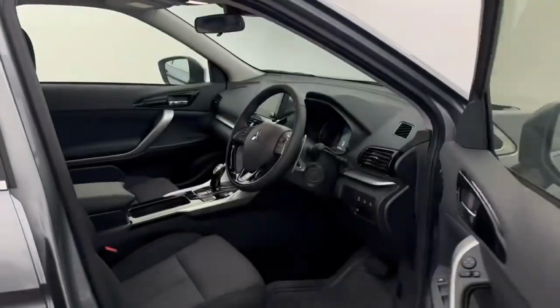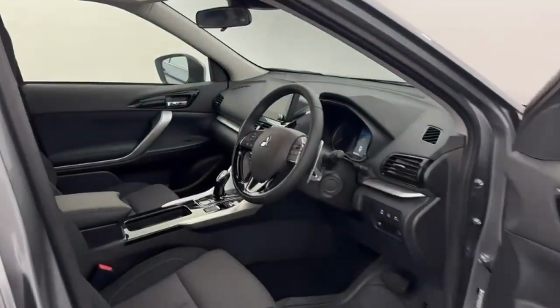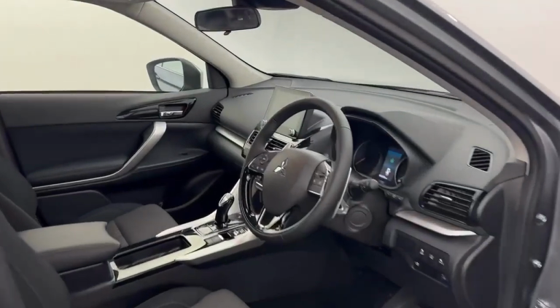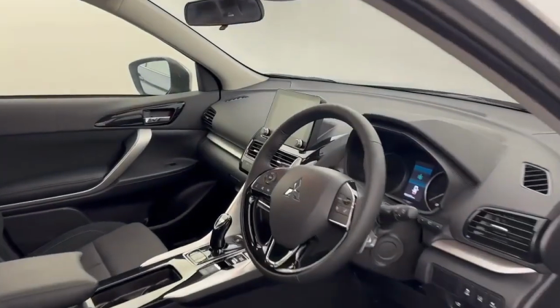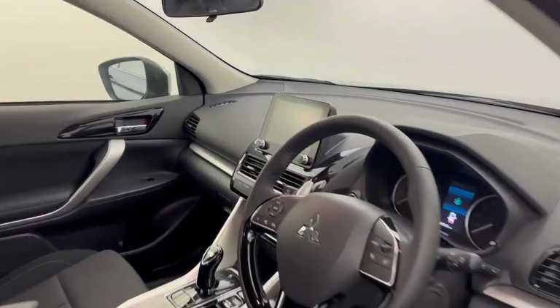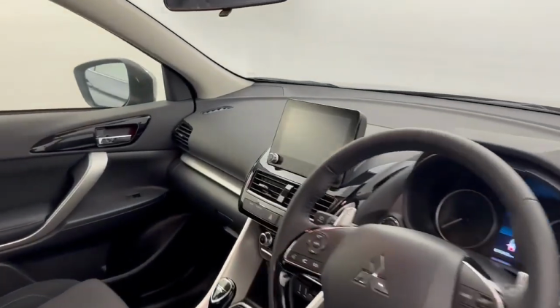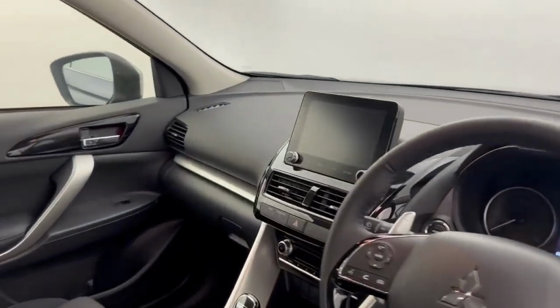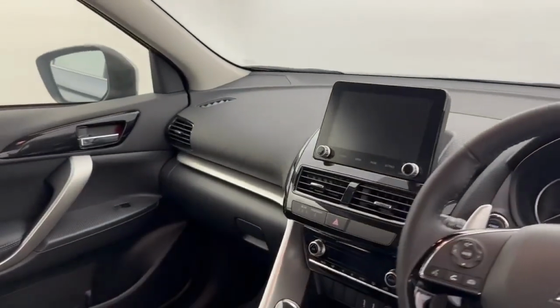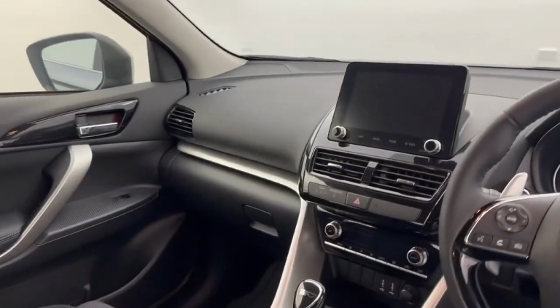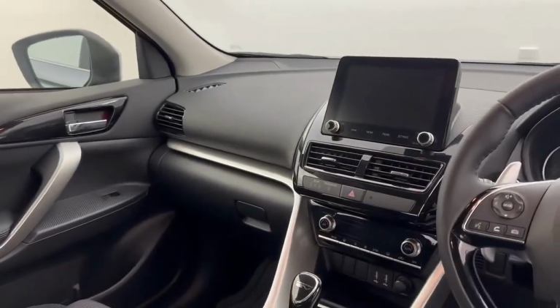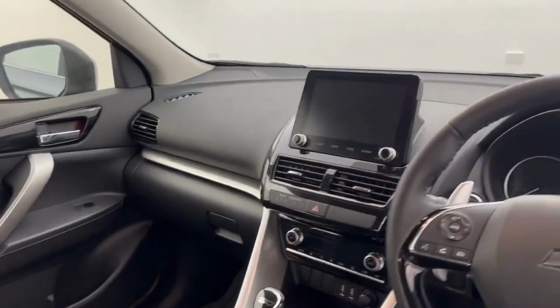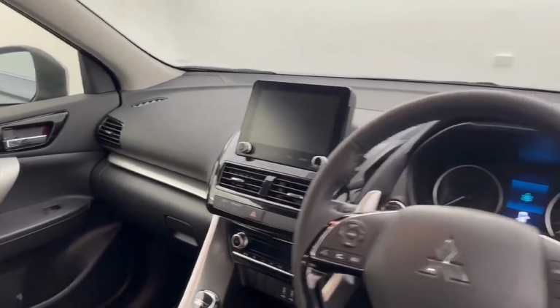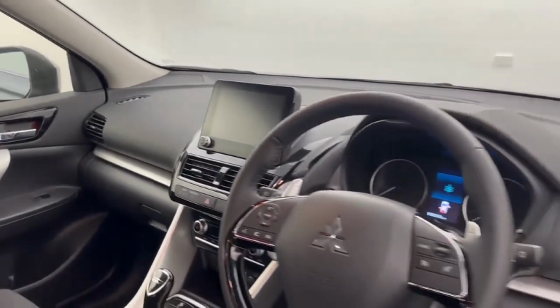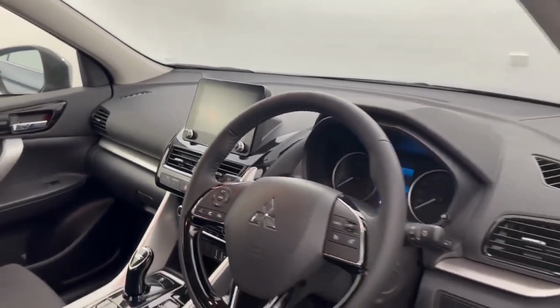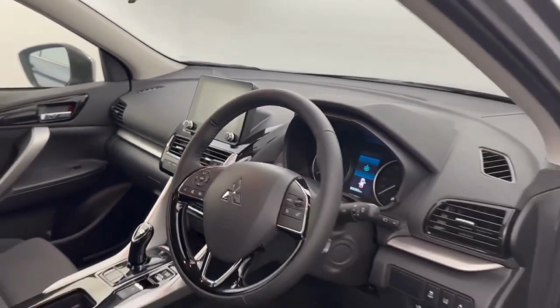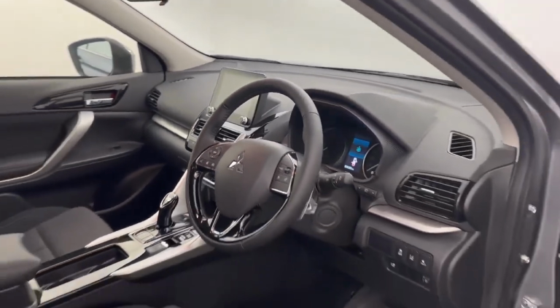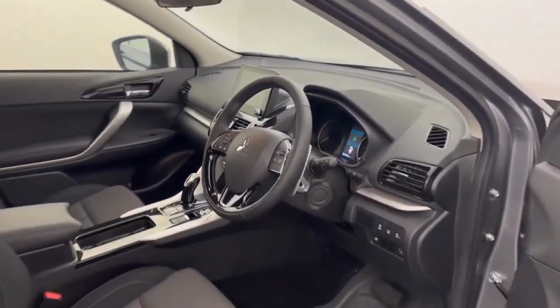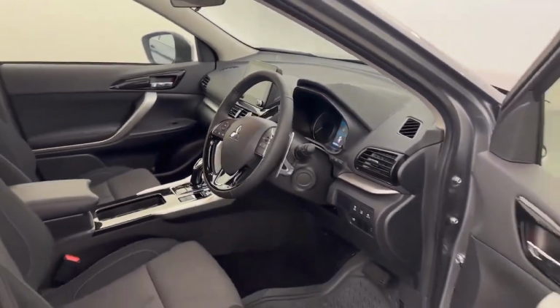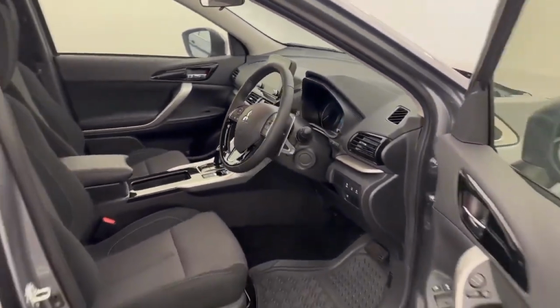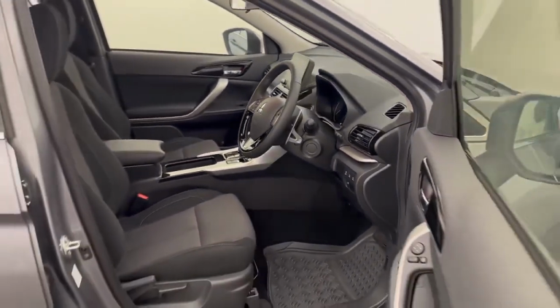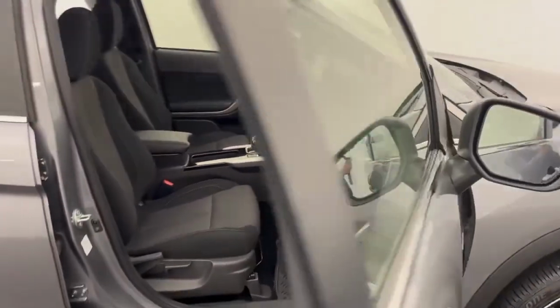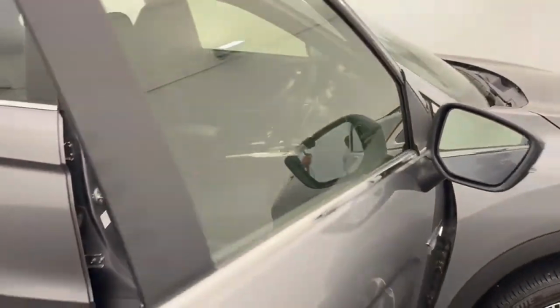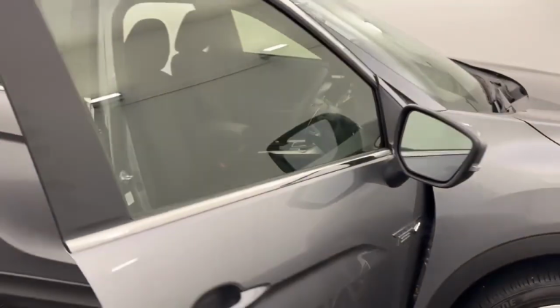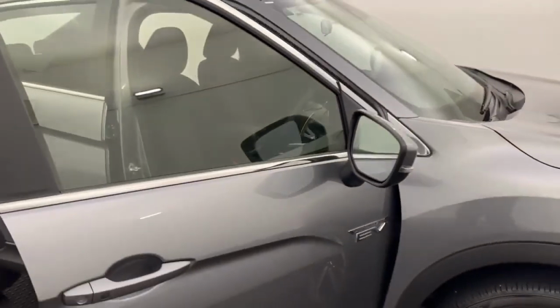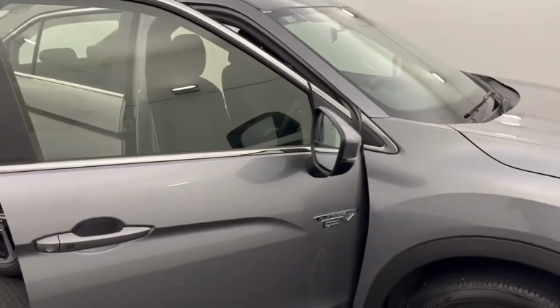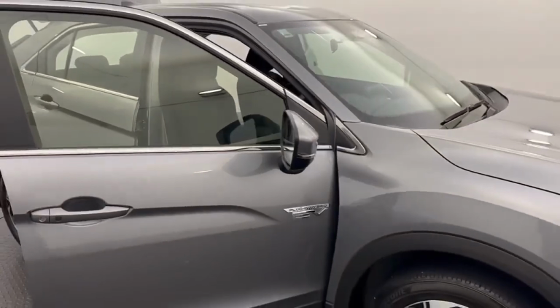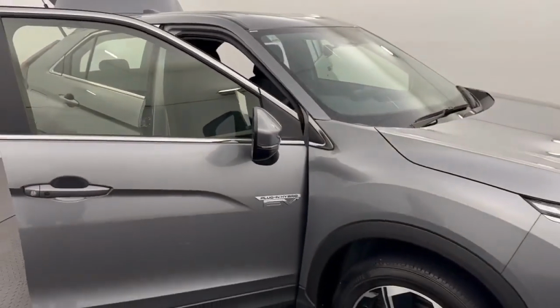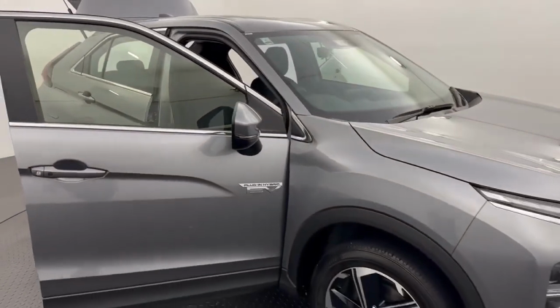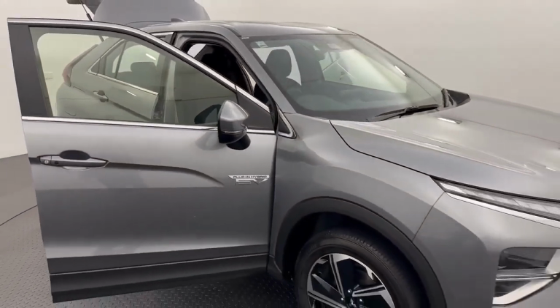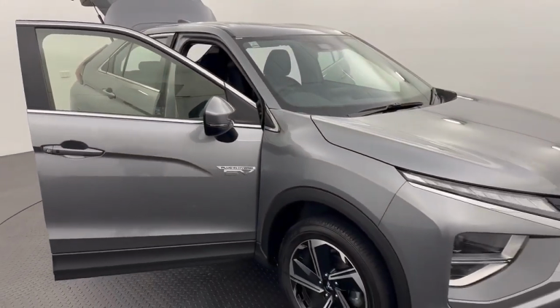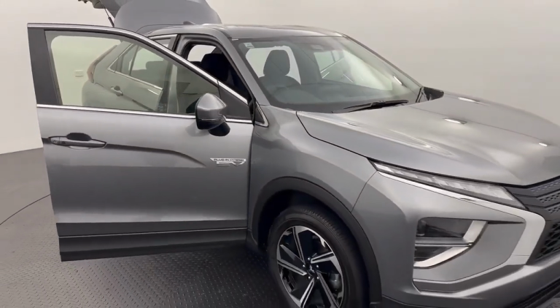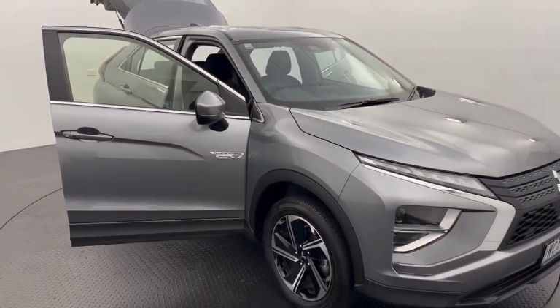We have a steering wheel colour touchscreen with Apple CarPlay and Android Auto, as well as traction control, cruise control, Bluetooth, and an electronic park brake. If you like what you see guys, click or call now to get in touch about this FEV.